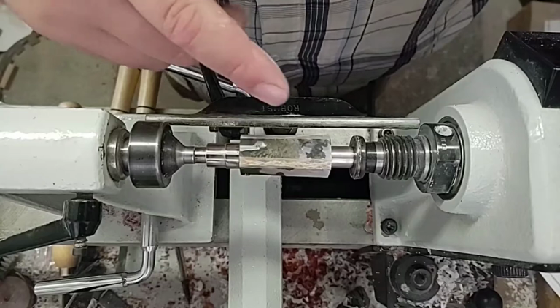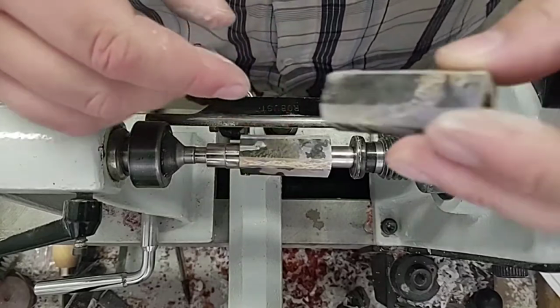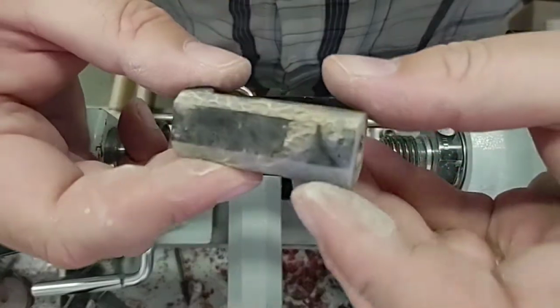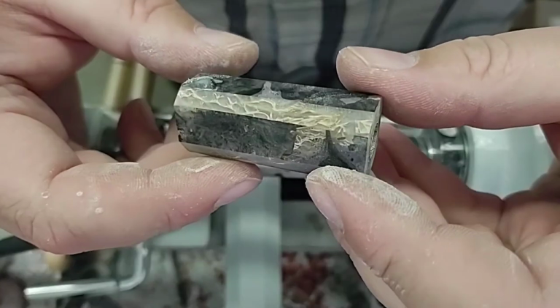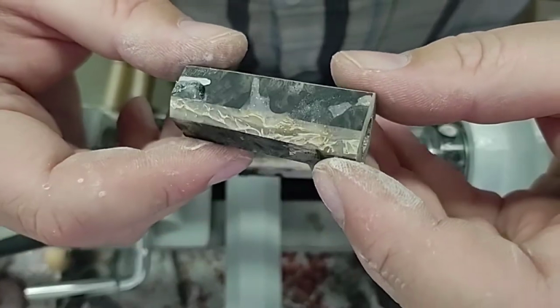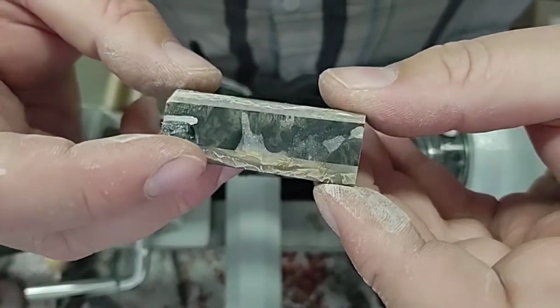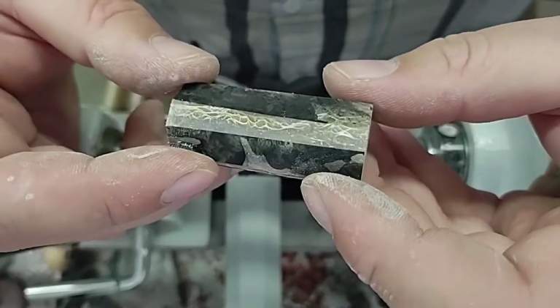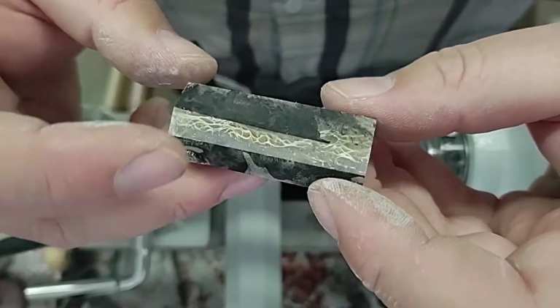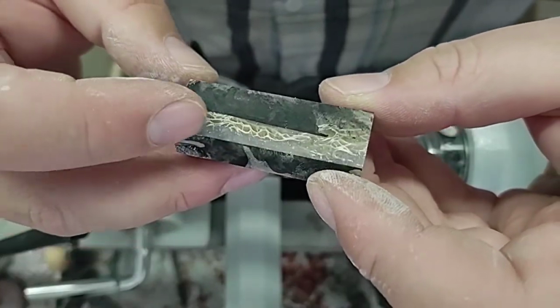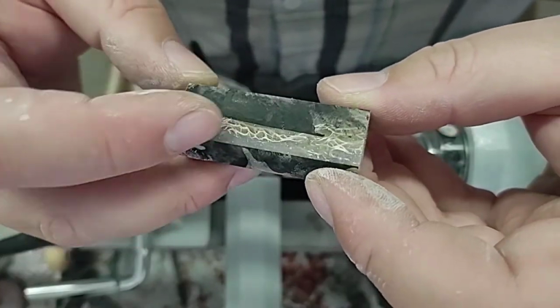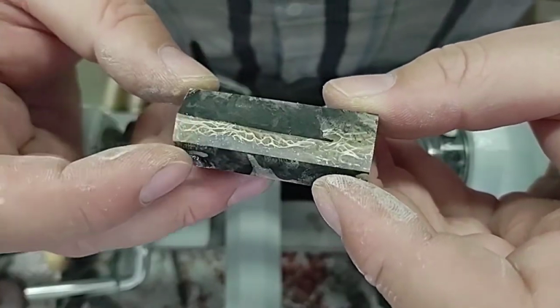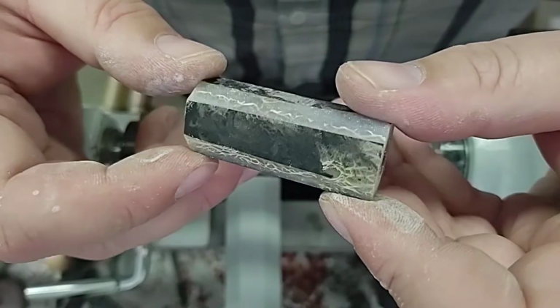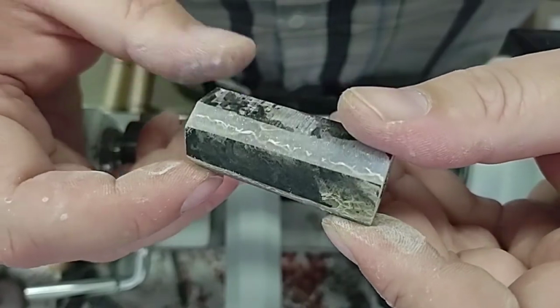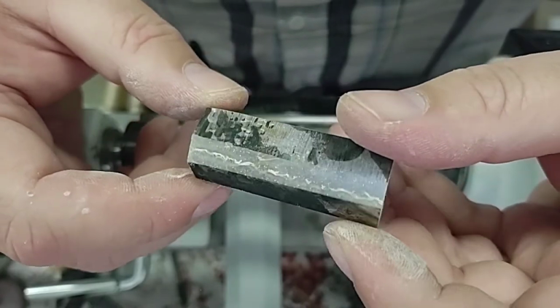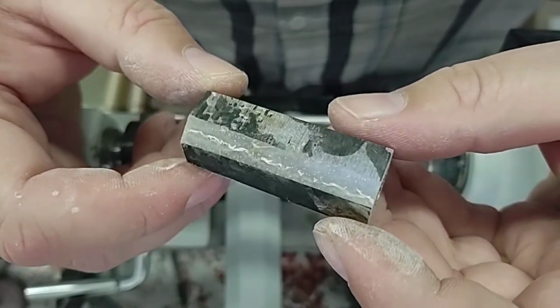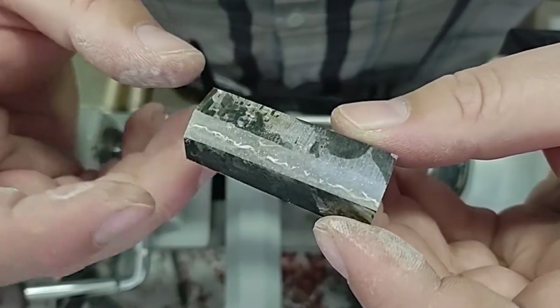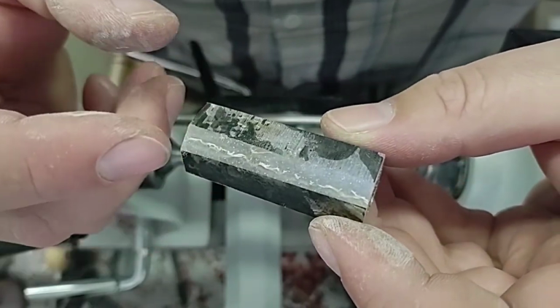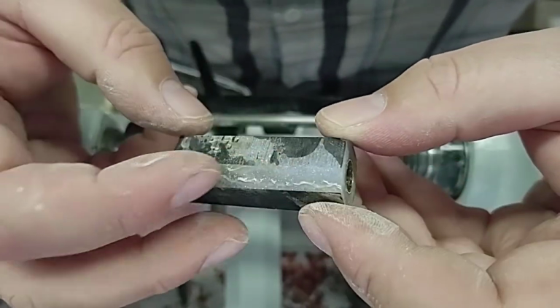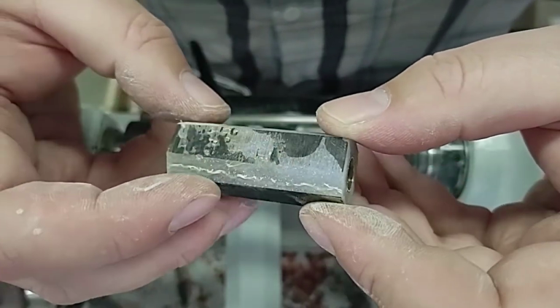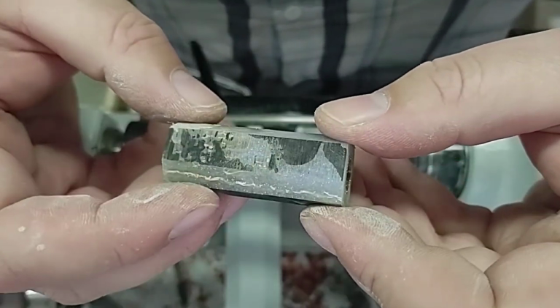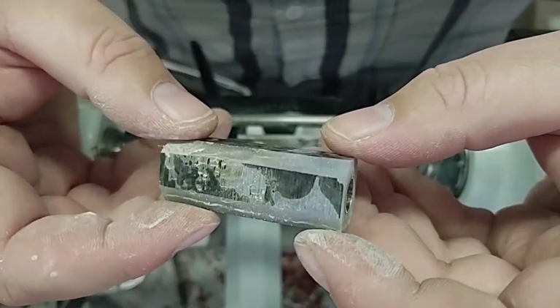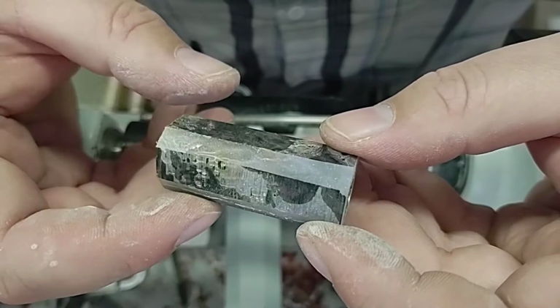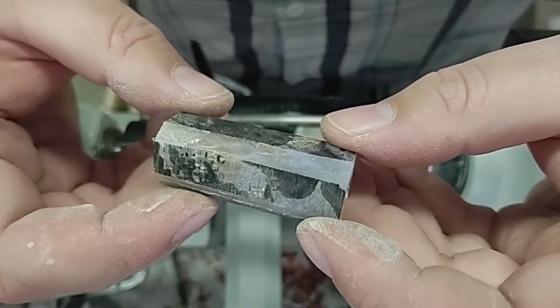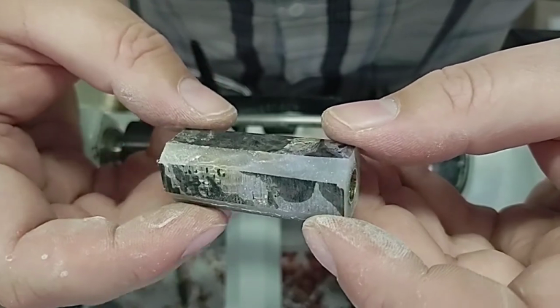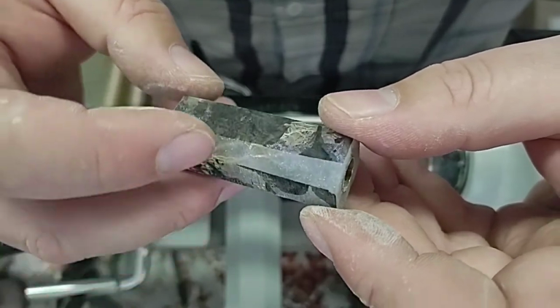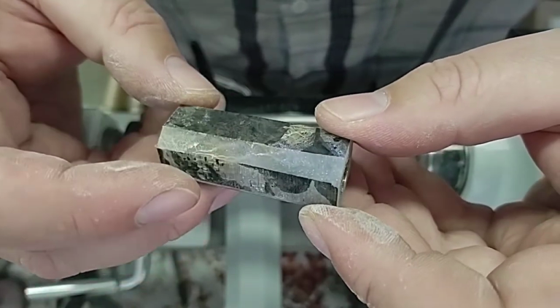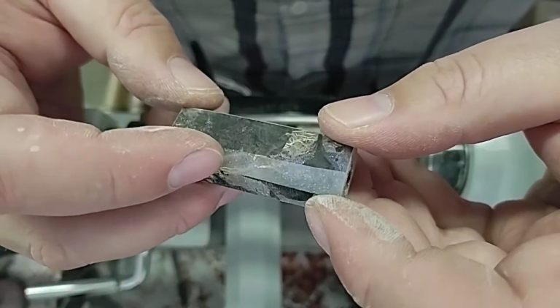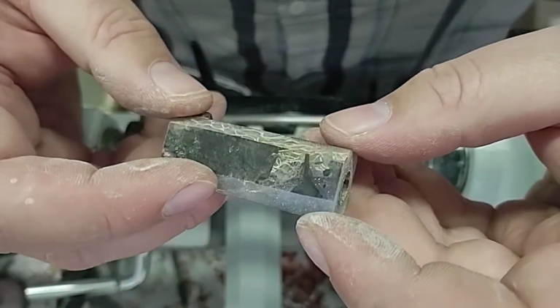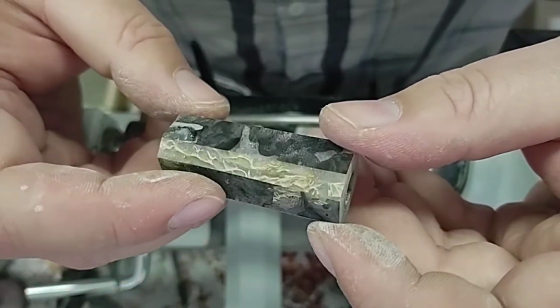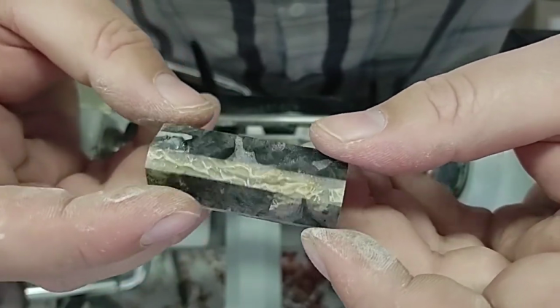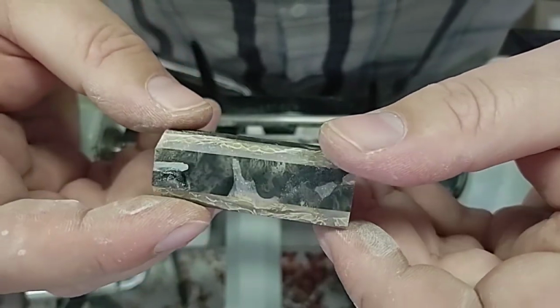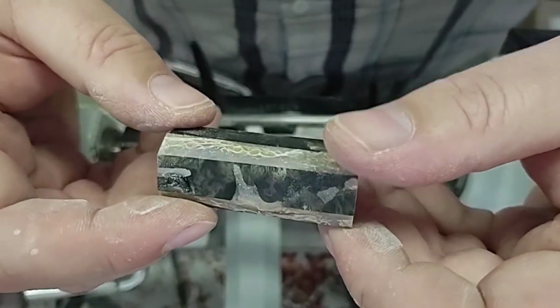I had a customer request for a cigar pen with cactus fiber. We've got some cactus fiber cast up into some galaxy resin. You have blue-purple shift powder with some star glitter and some white flash glitter. So we're going to get this turned up.